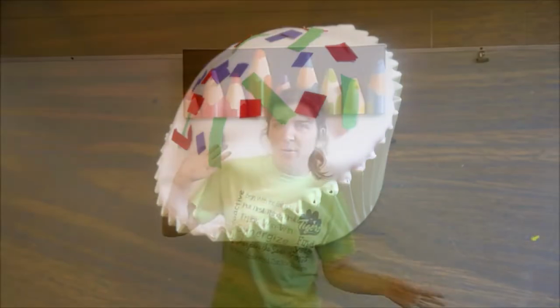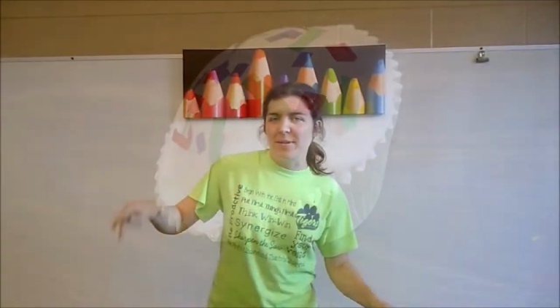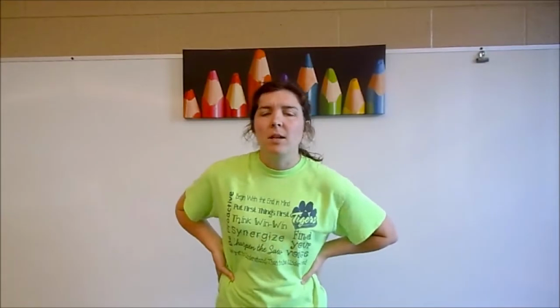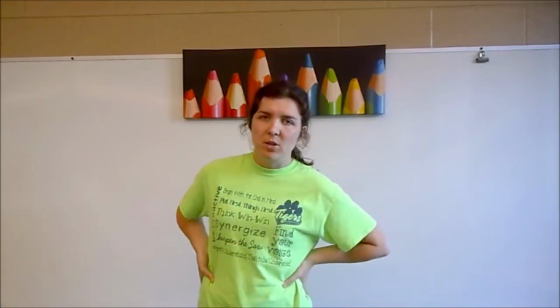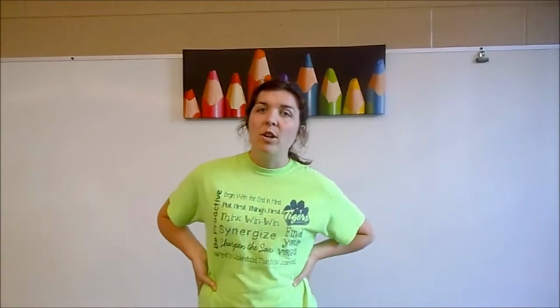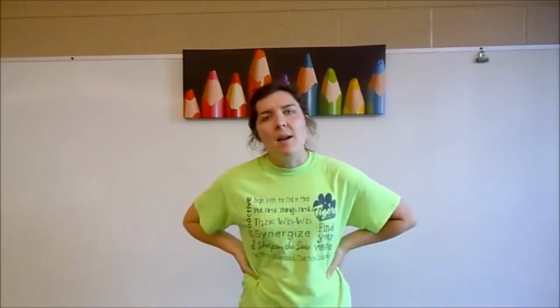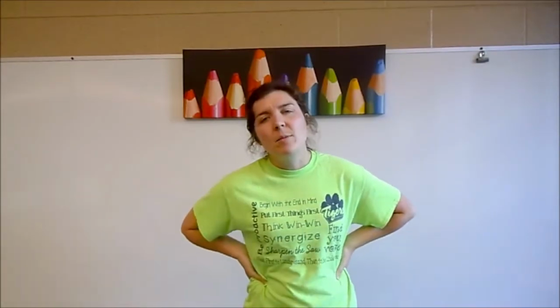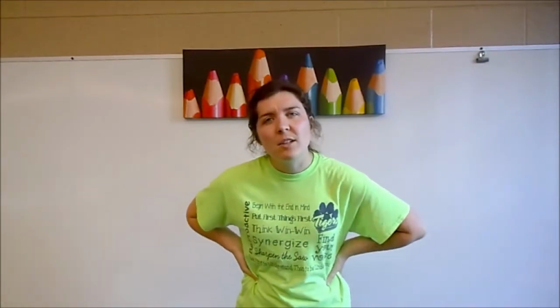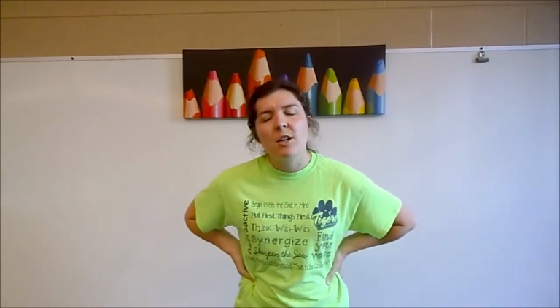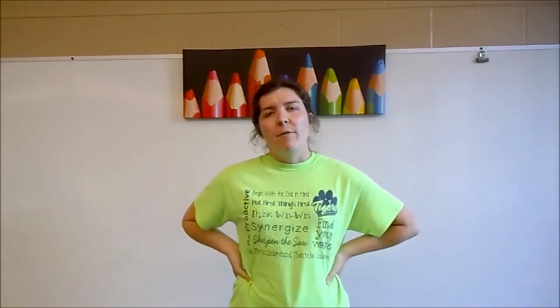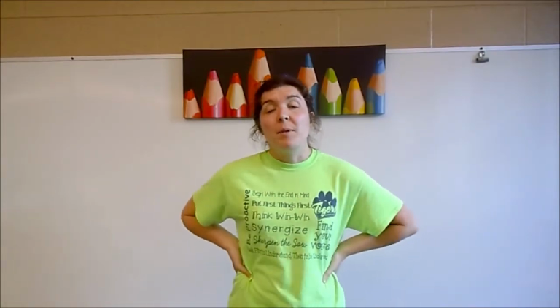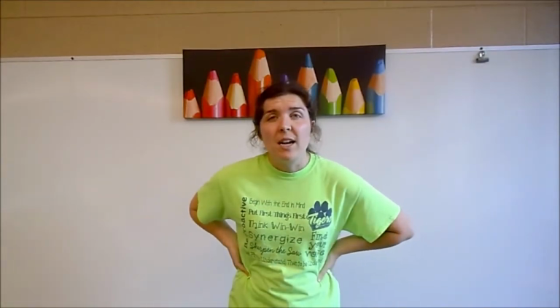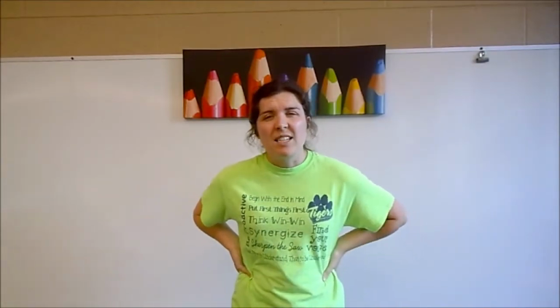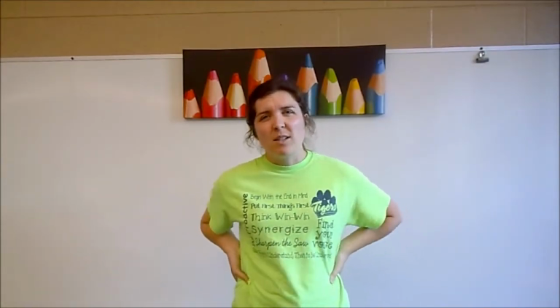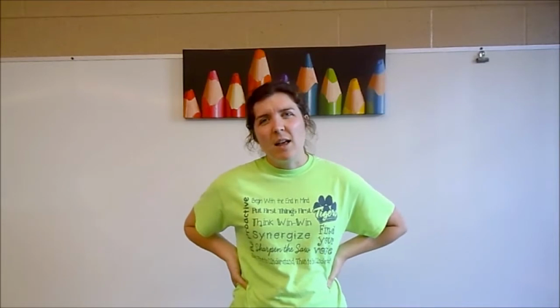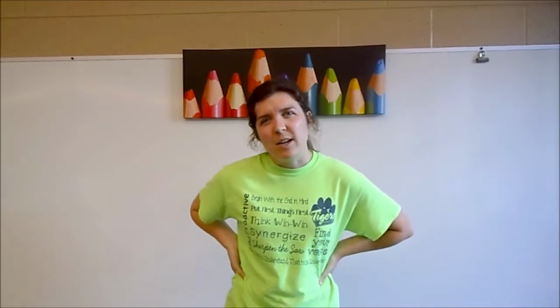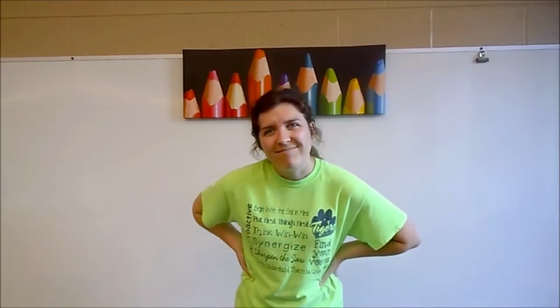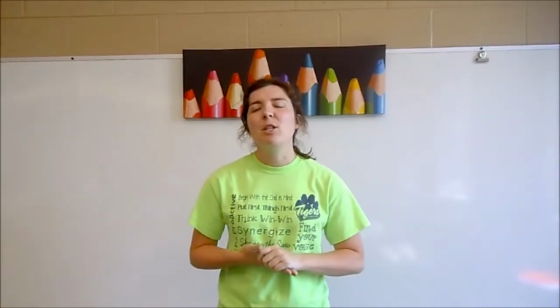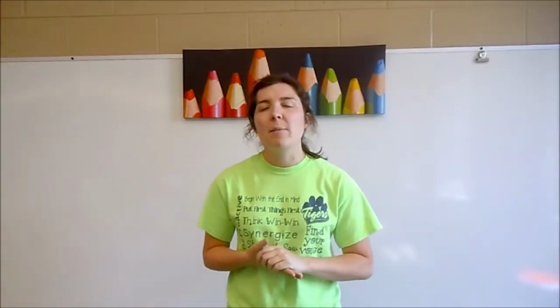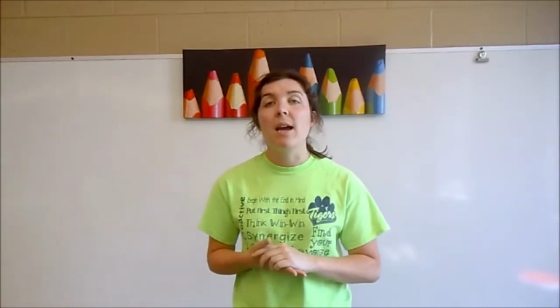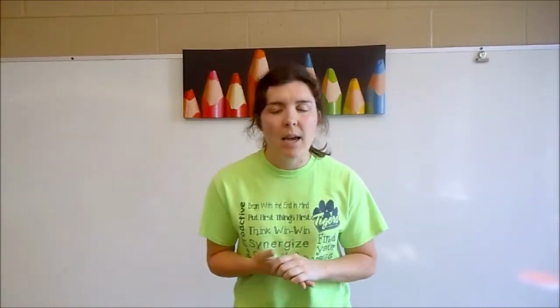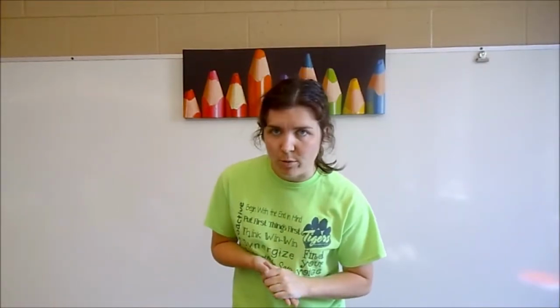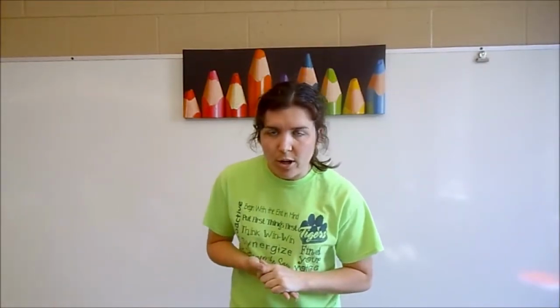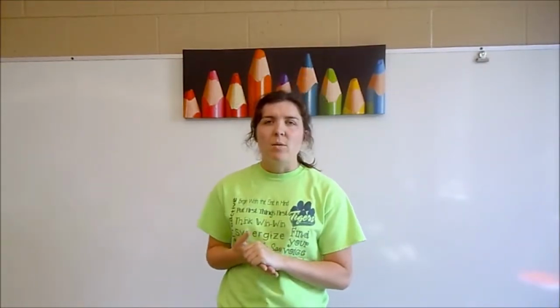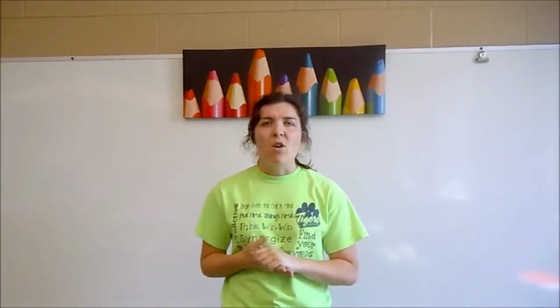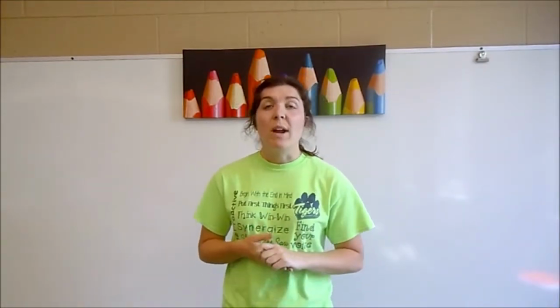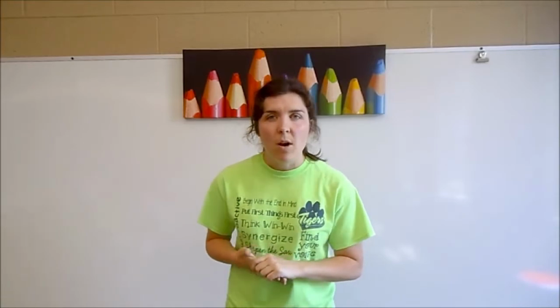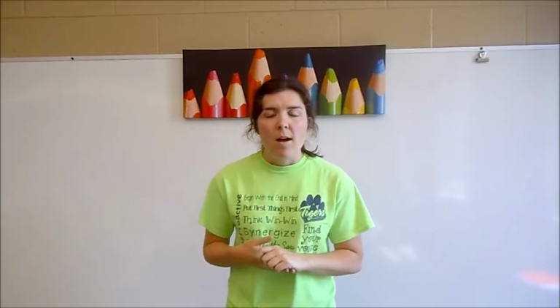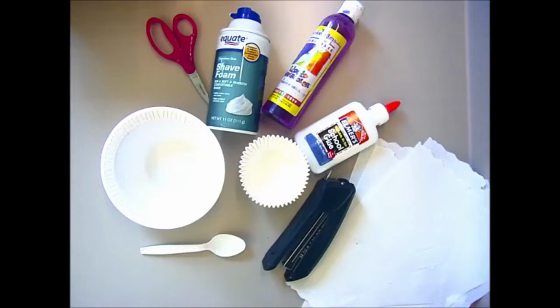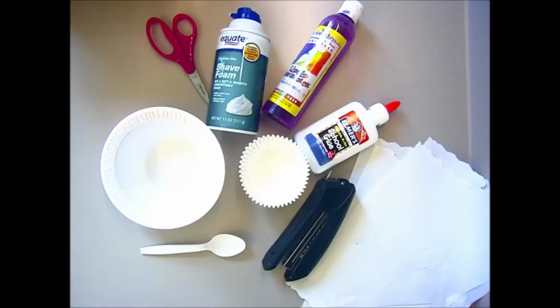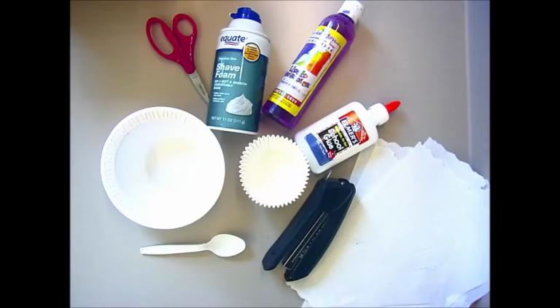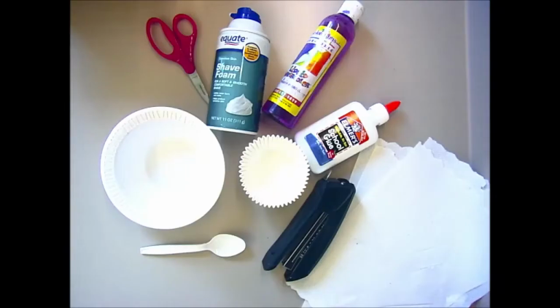Hello! My name is Miss Gerbler. I am an elementary art teacher from Missouri and I teach at Rawls County Elementary. Today I'm going to show you how to make a cupcake sculpture inspired by the artist Wayne Thiebaud. So let's go ahead and get started.